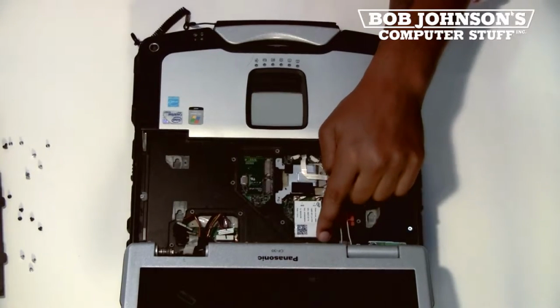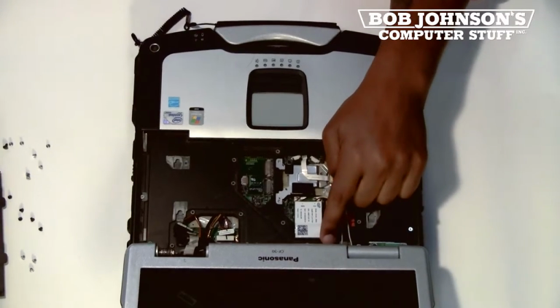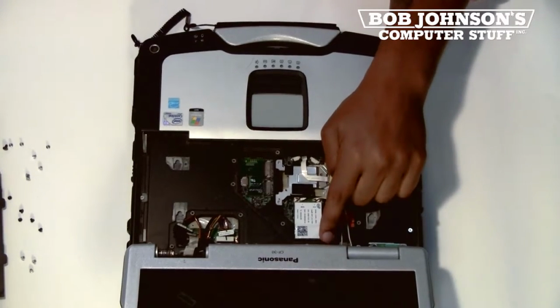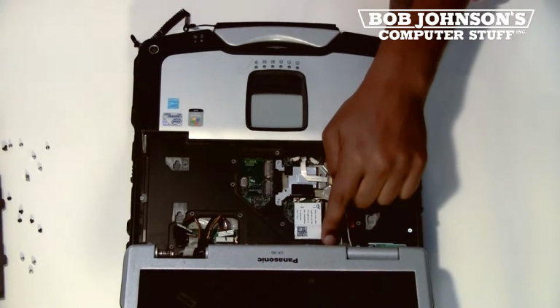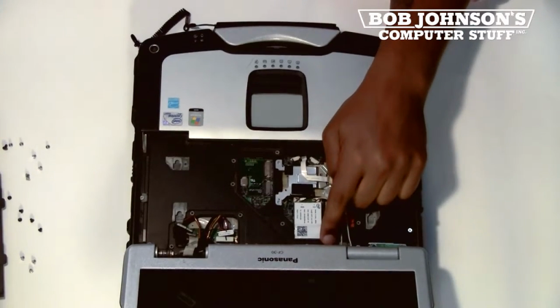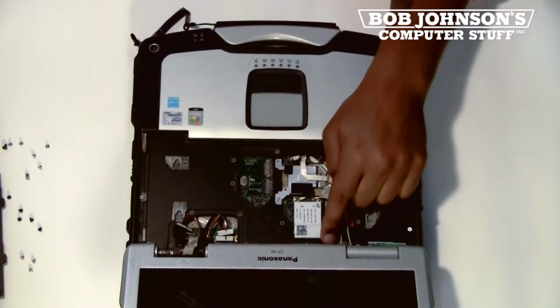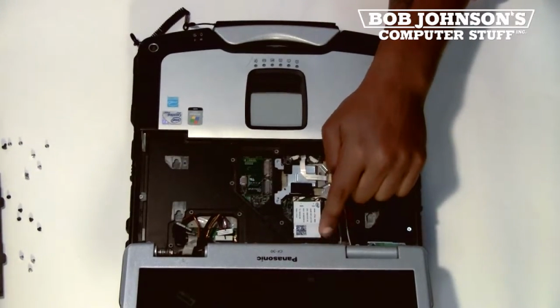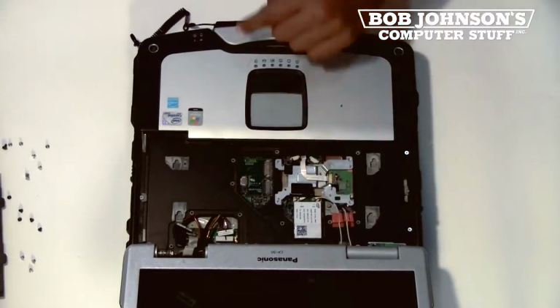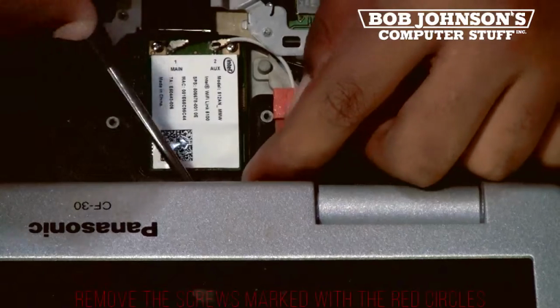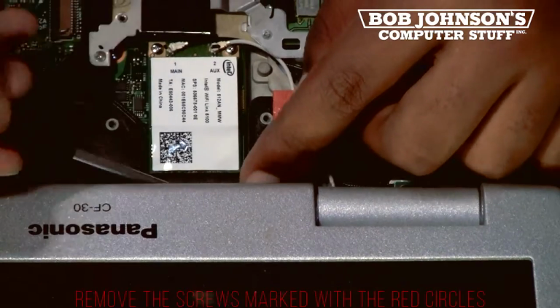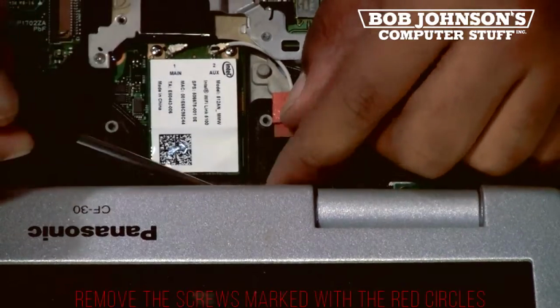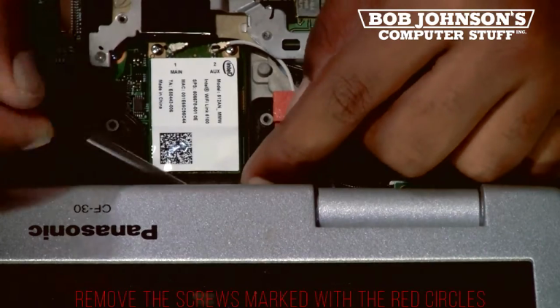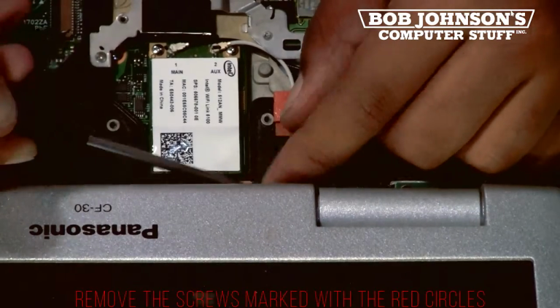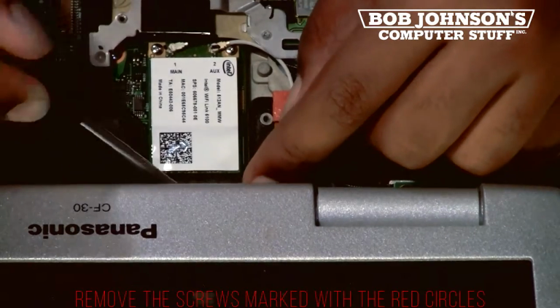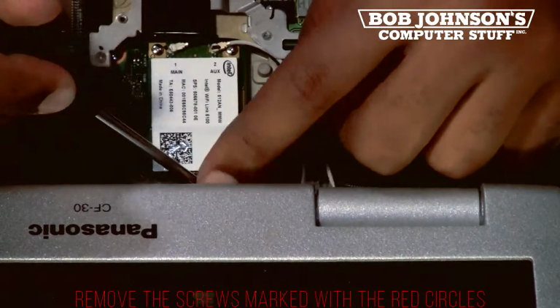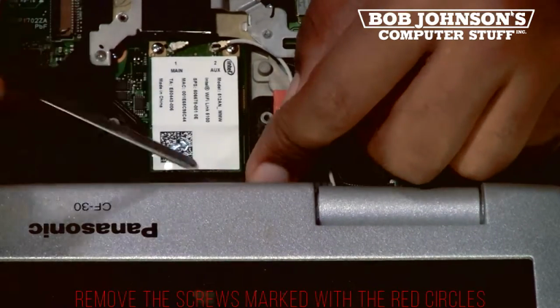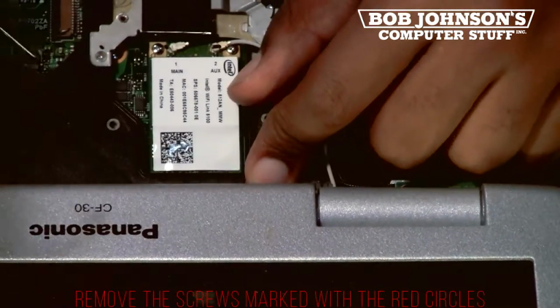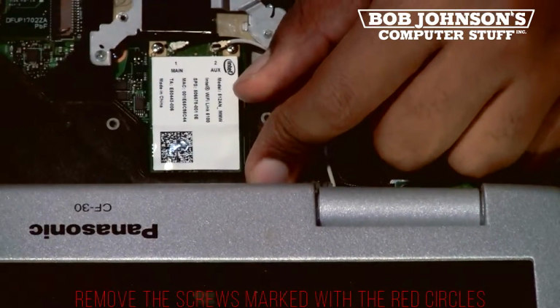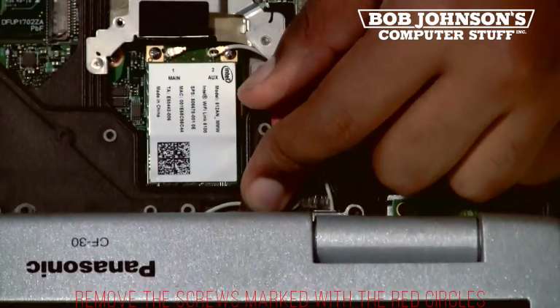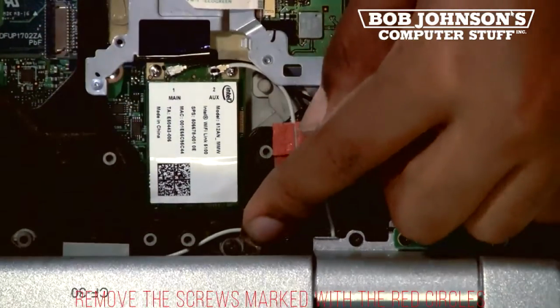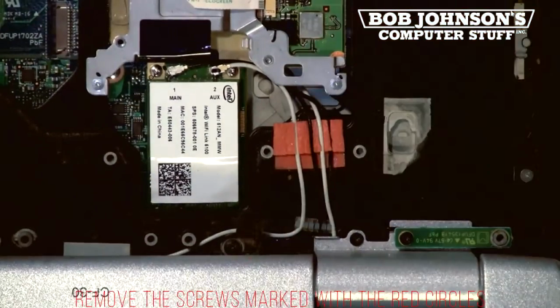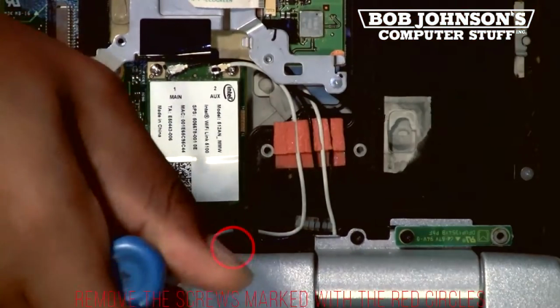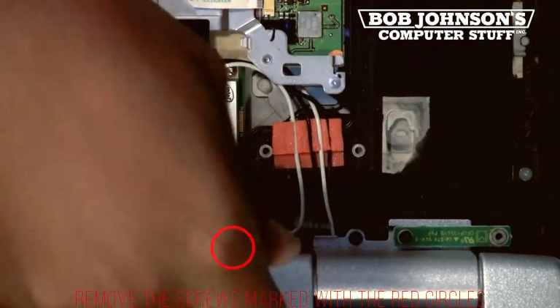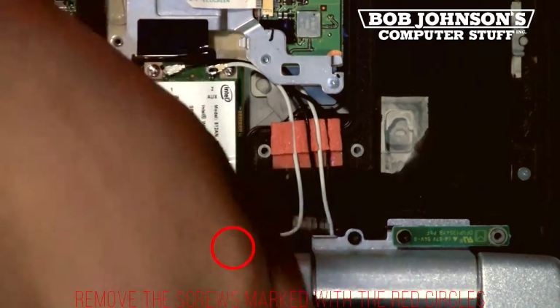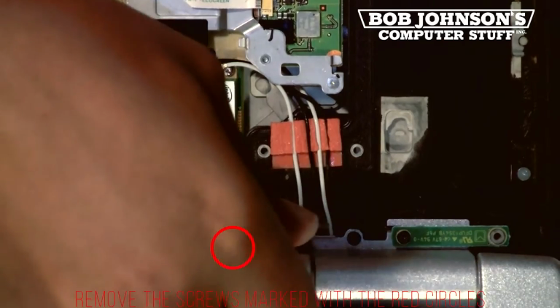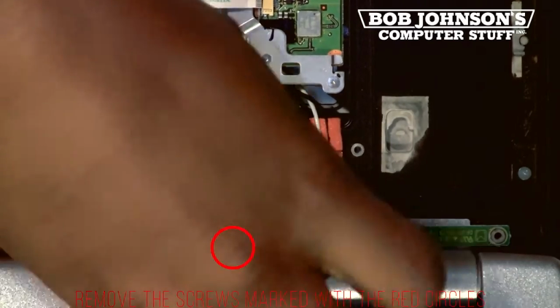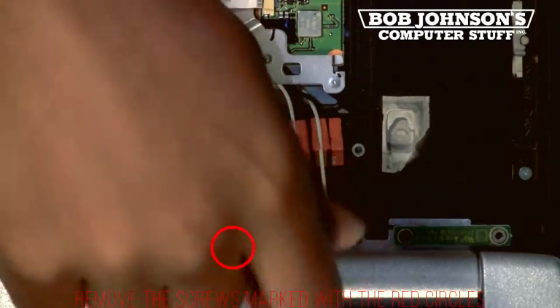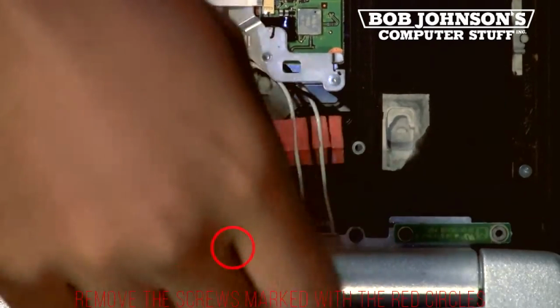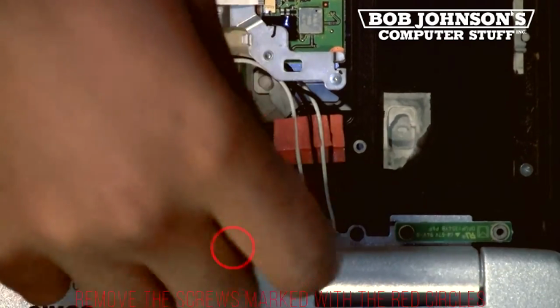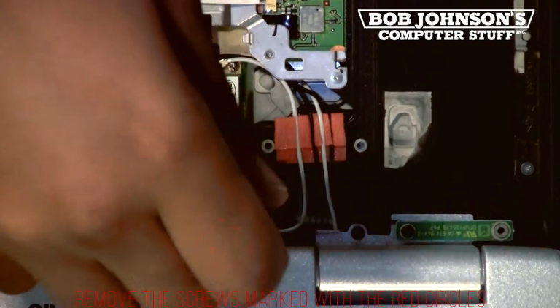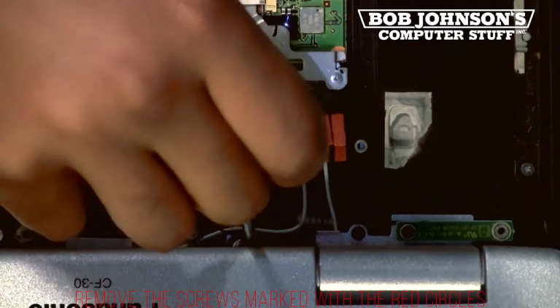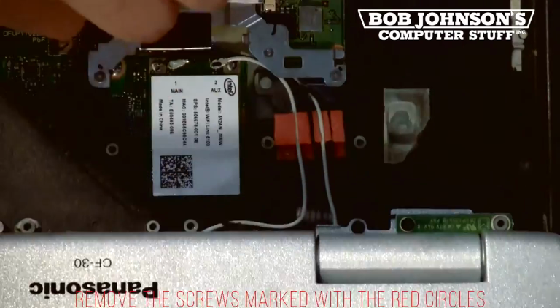Afterwards, you will need to remove a screw underneath where the keyboard bezel was. It should be covered with tape. Remove the screw marked by the red circle — this will free up the system board.